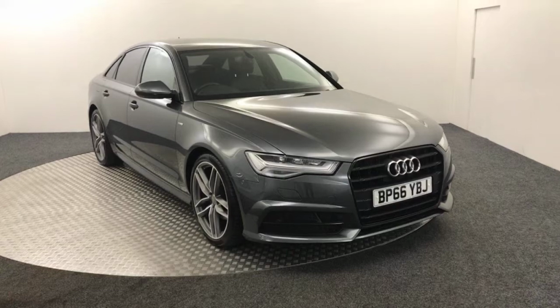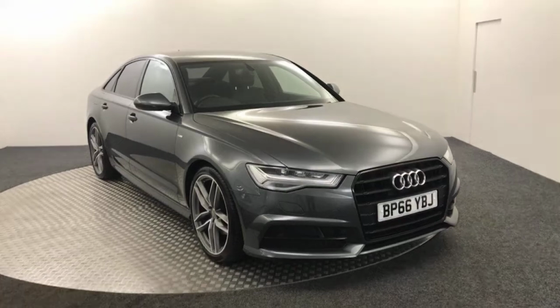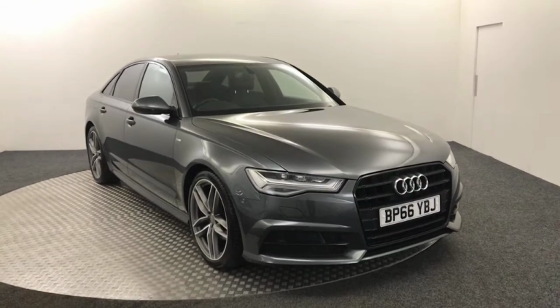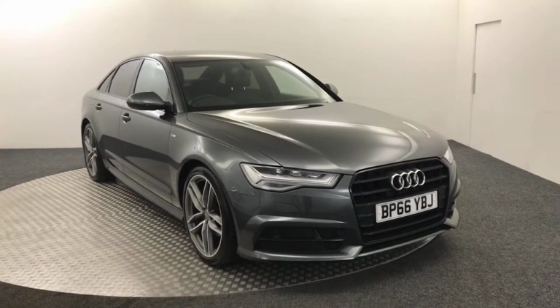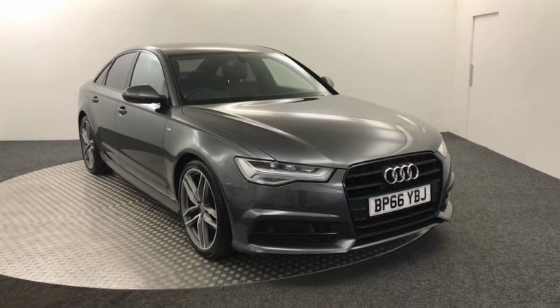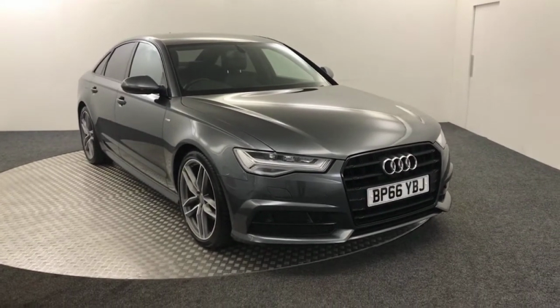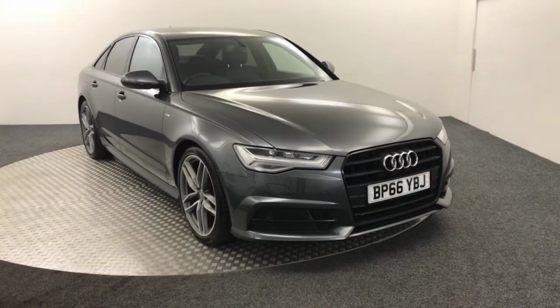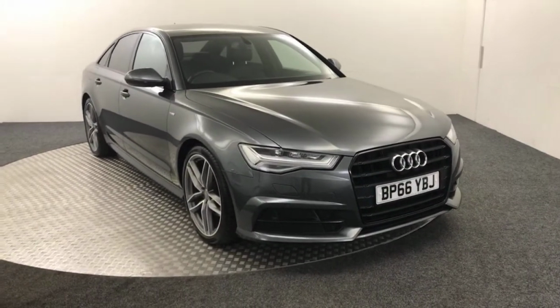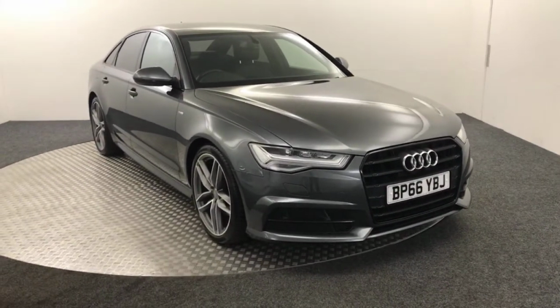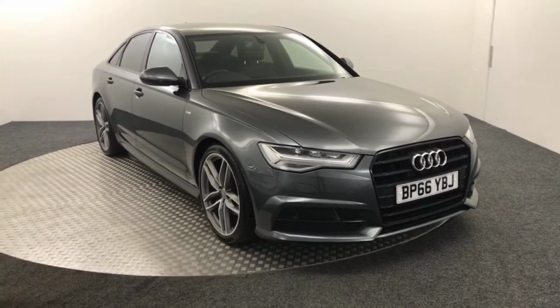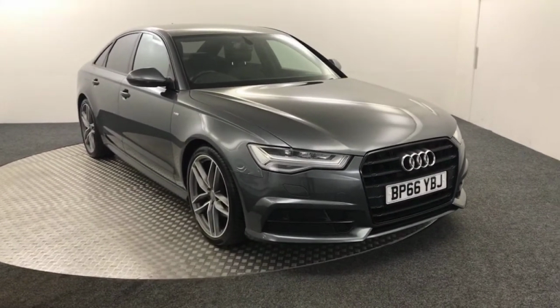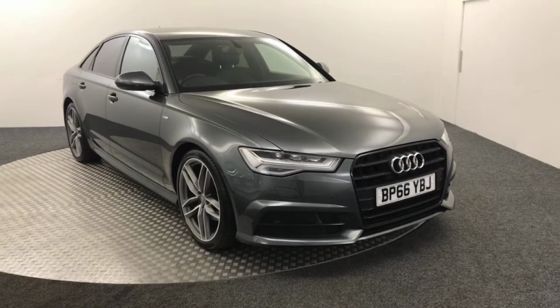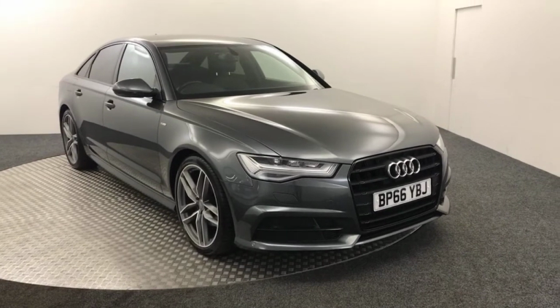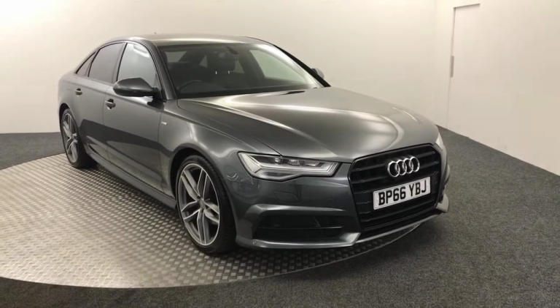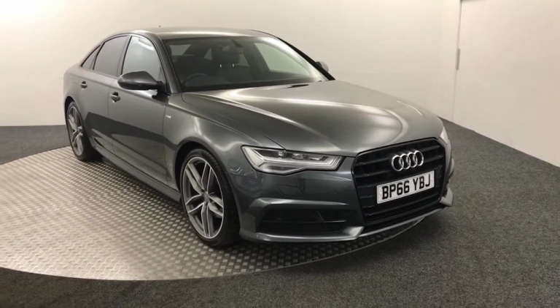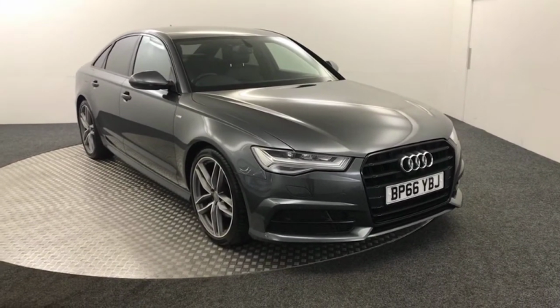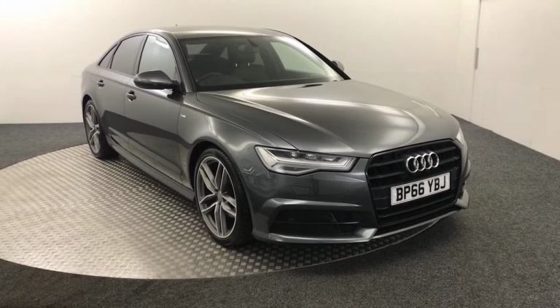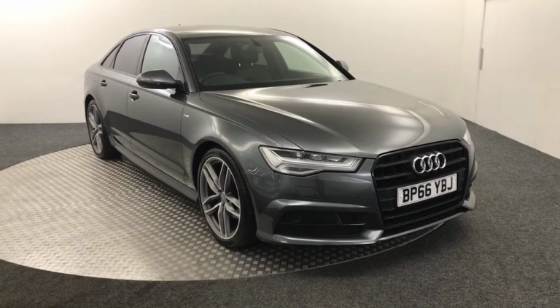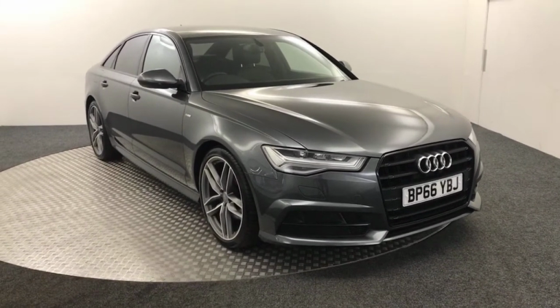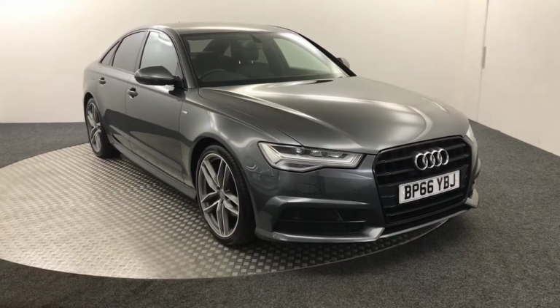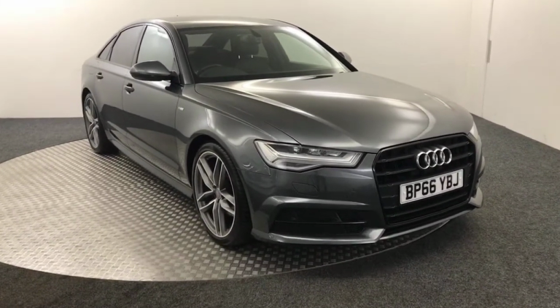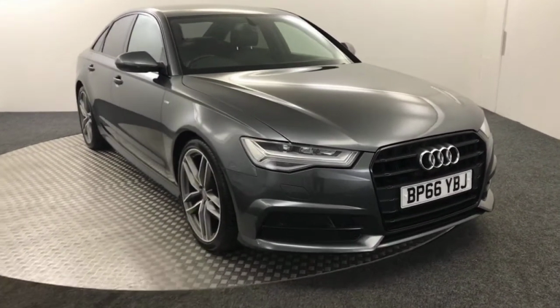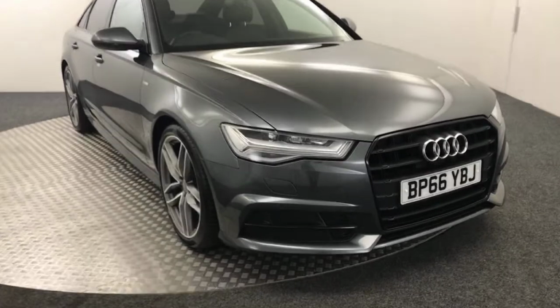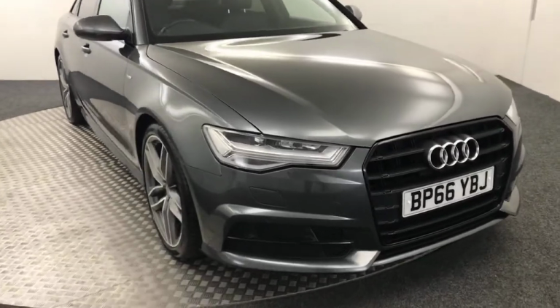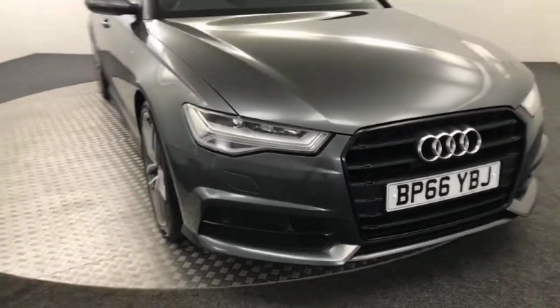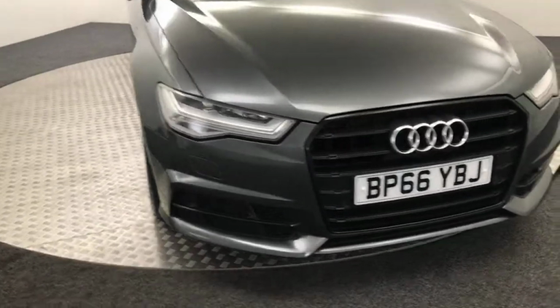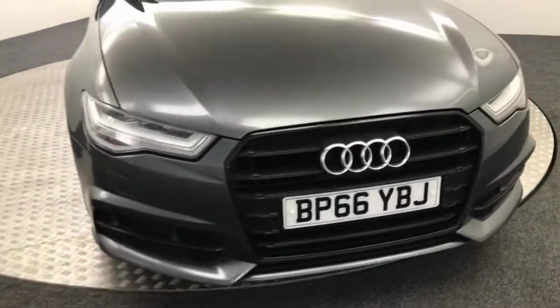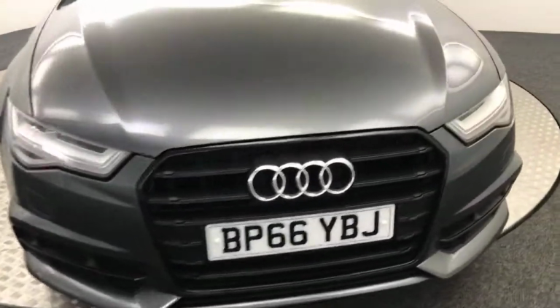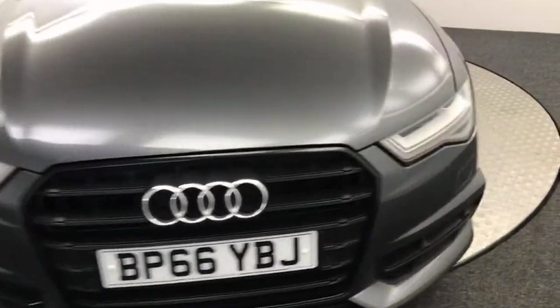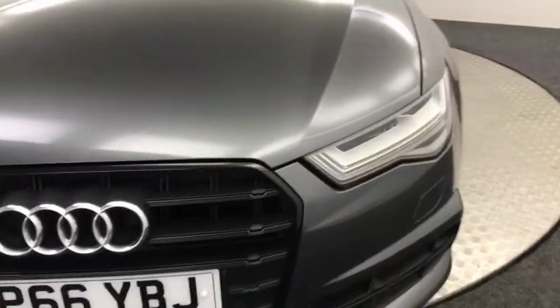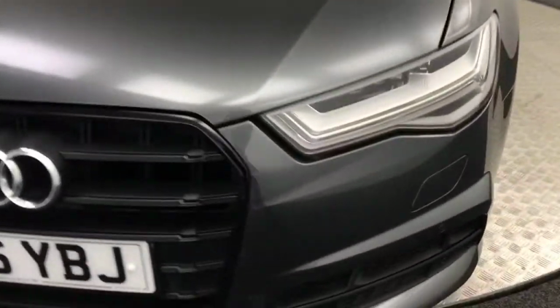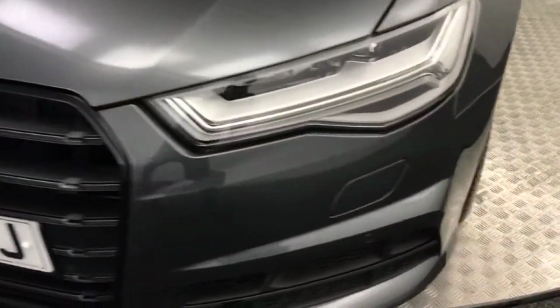Hi, James here from David Hayton's Auto Store. Today we have this absolutely fantastic looking 2016 Audi A6 S-Line Black Edition Ultra, presented in grey. Absolutely stunning looking vehicle, as you can see, and a very clean example.